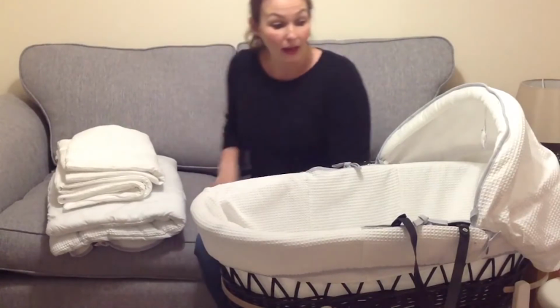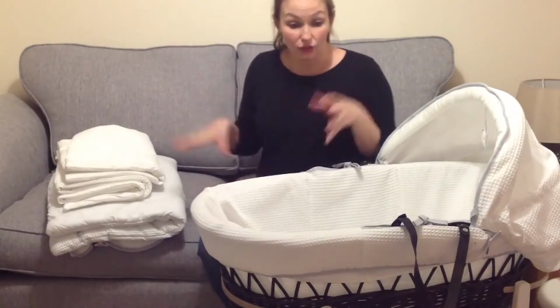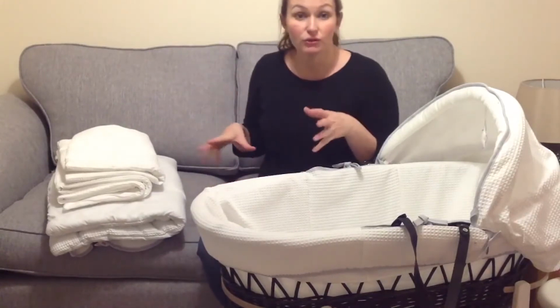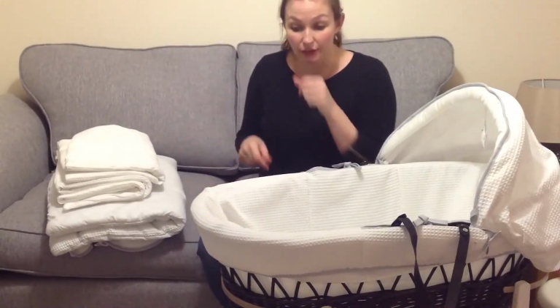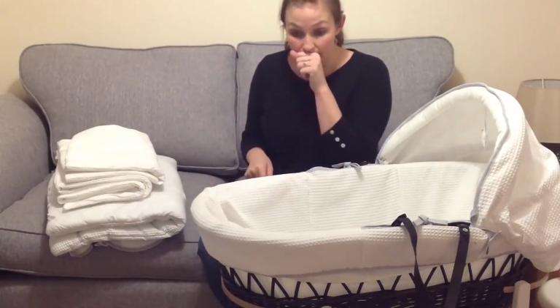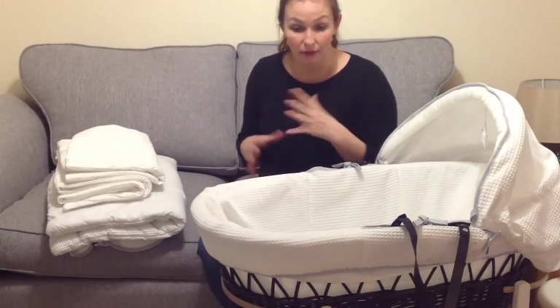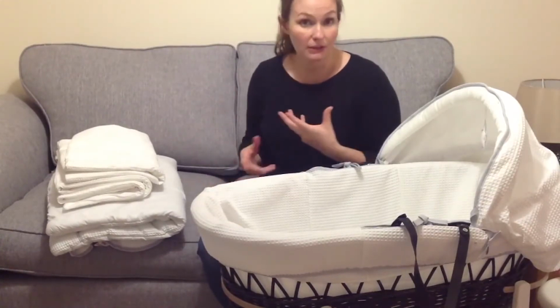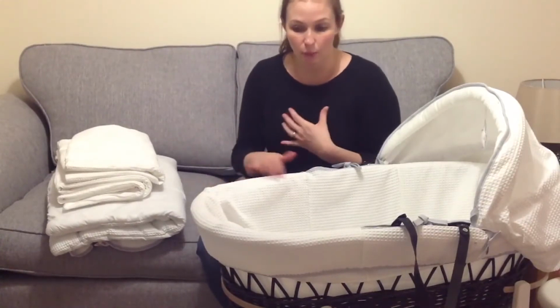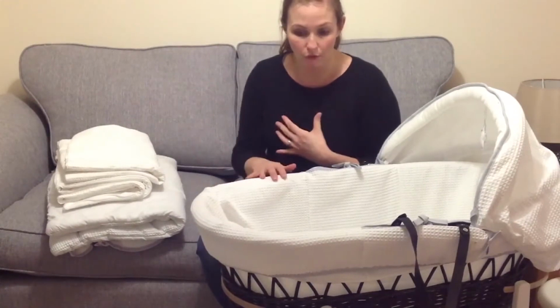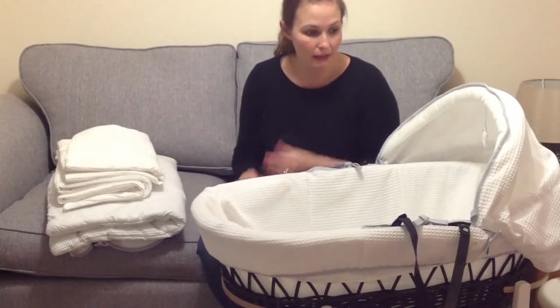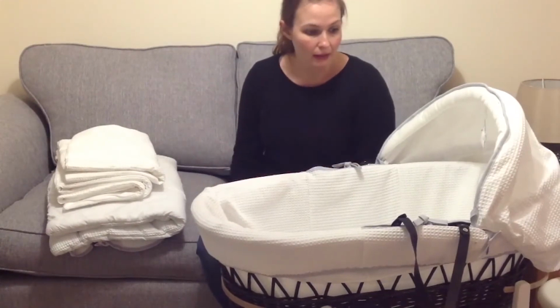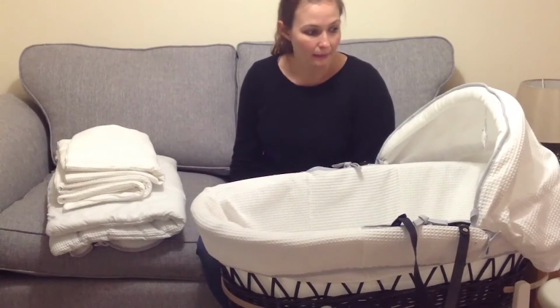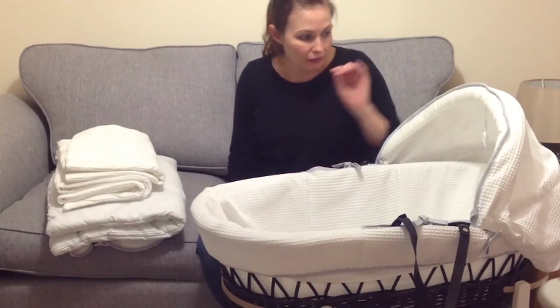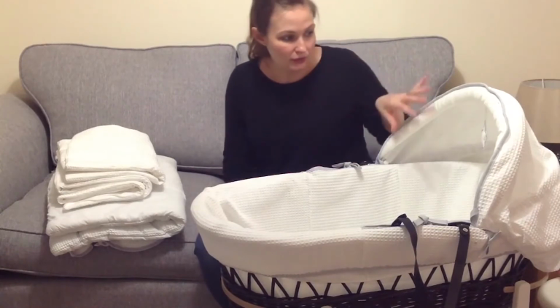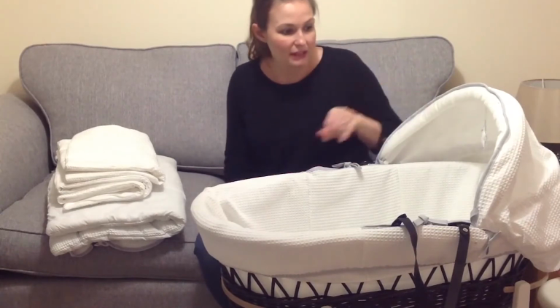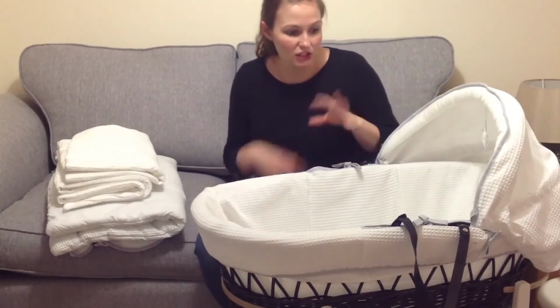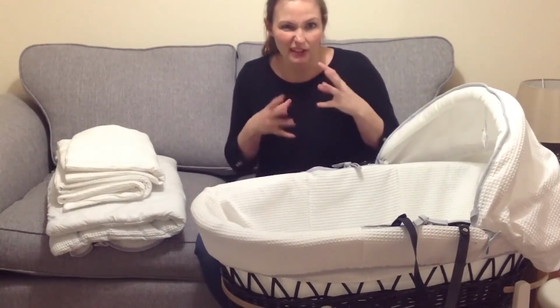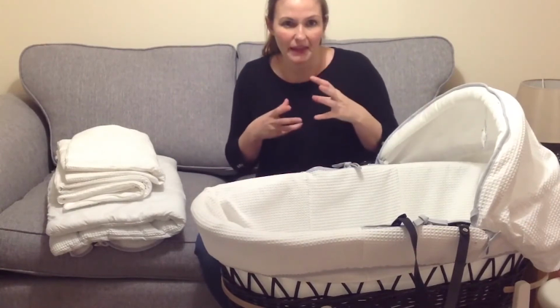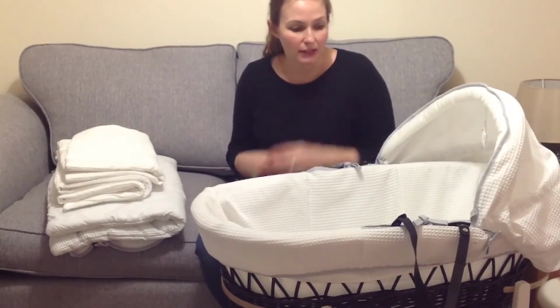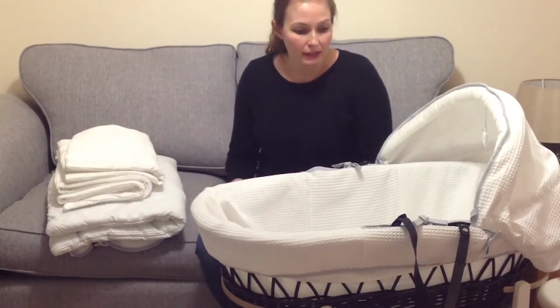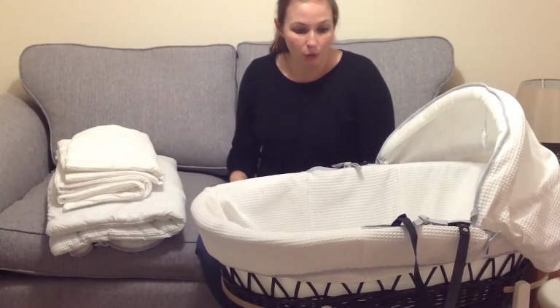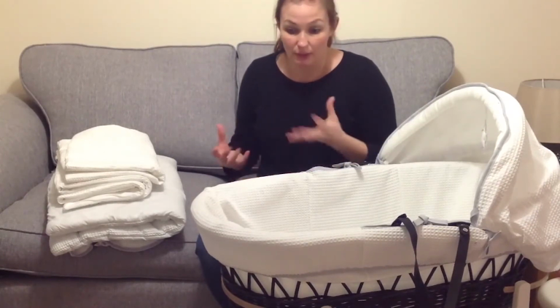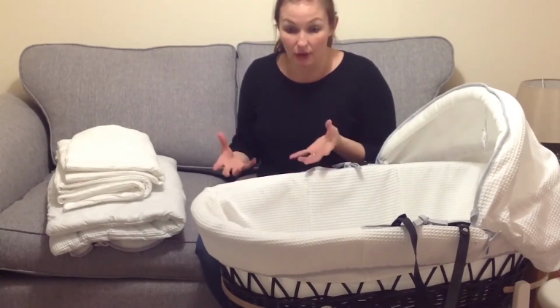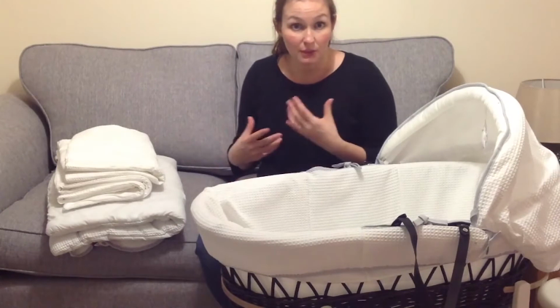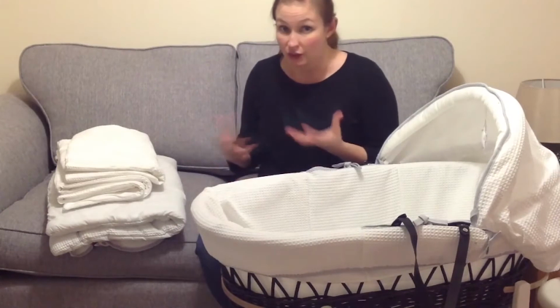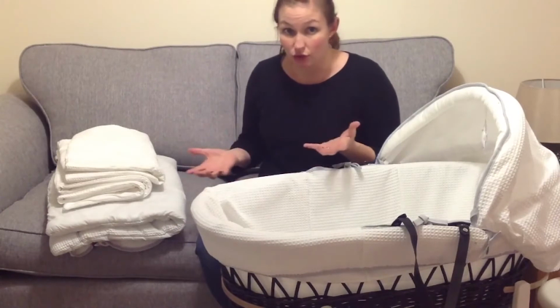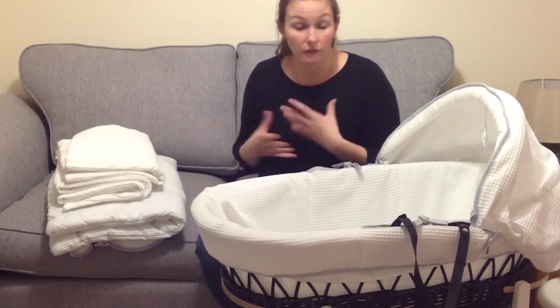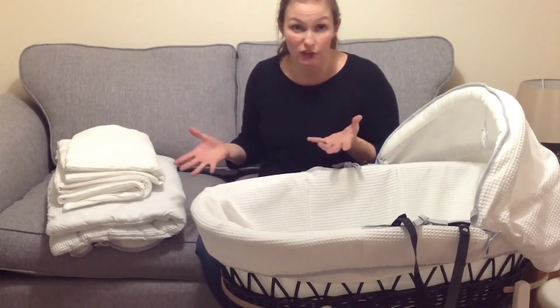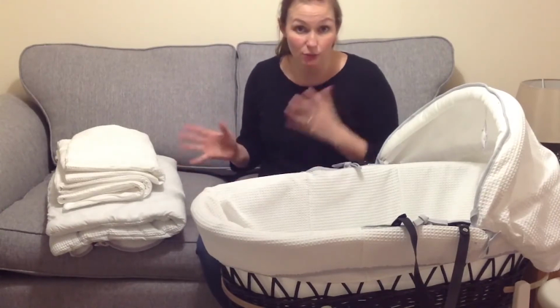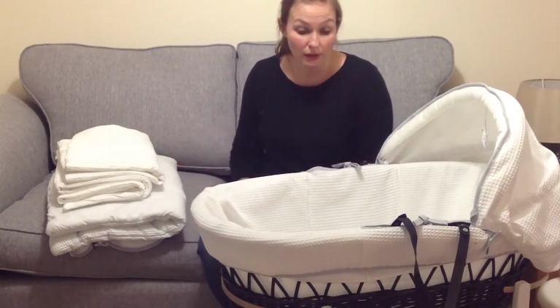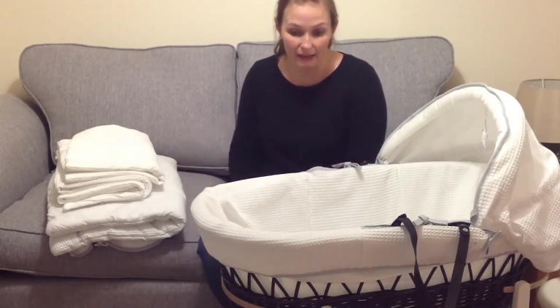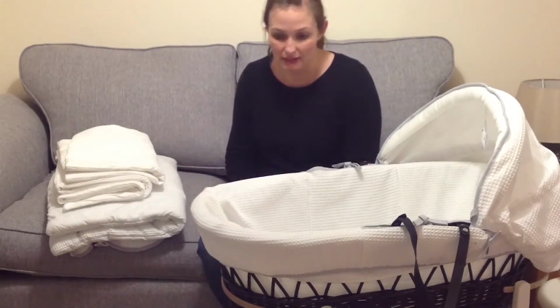I like the range altogether. I think the fabric is lovely — the waffle fabric. I love that little style addition, it just gives it a little bit extra. Obviously with the colour as well, it's very neutral, very unisex, and would go with any colour scheme.